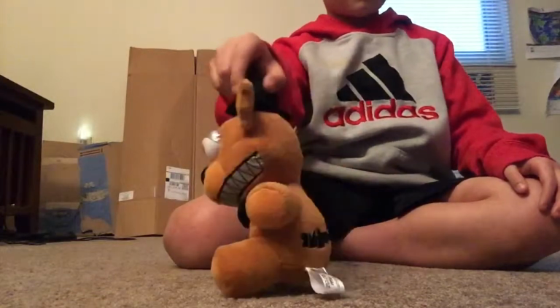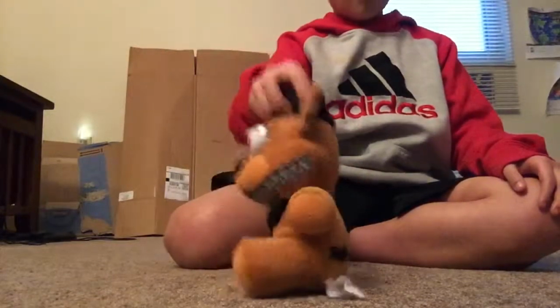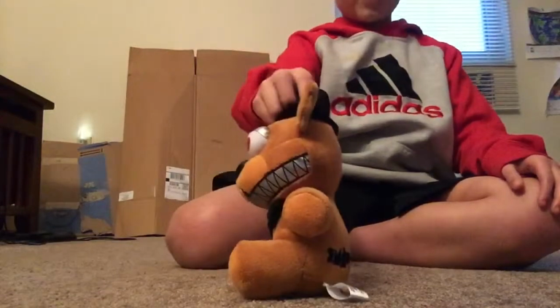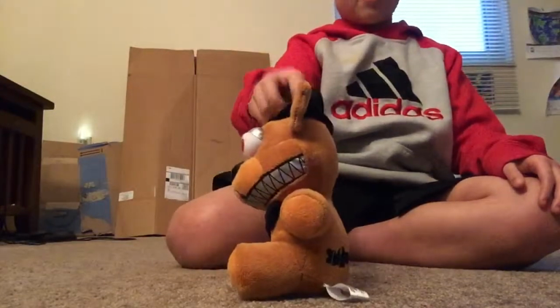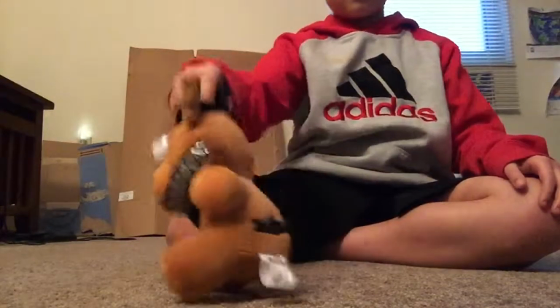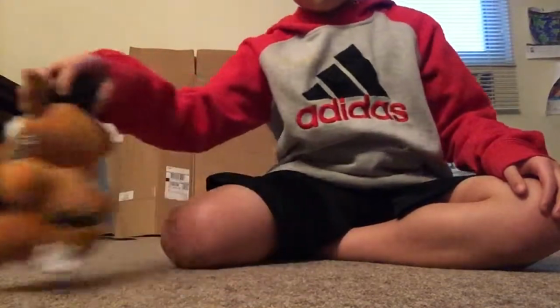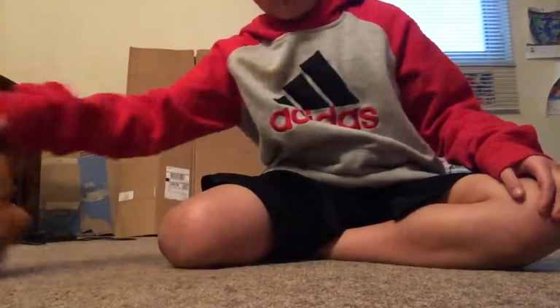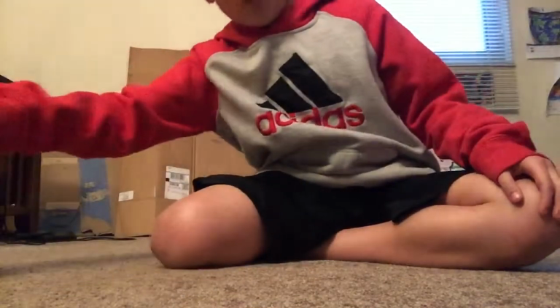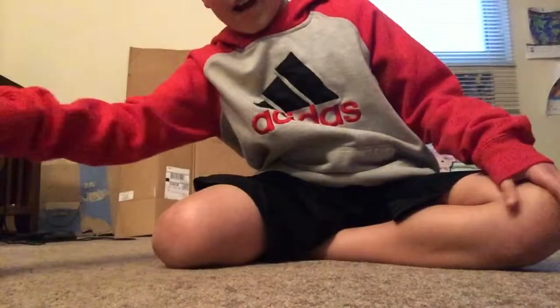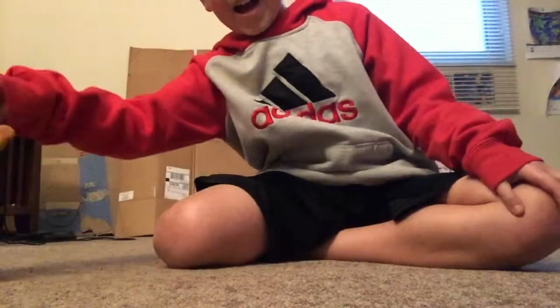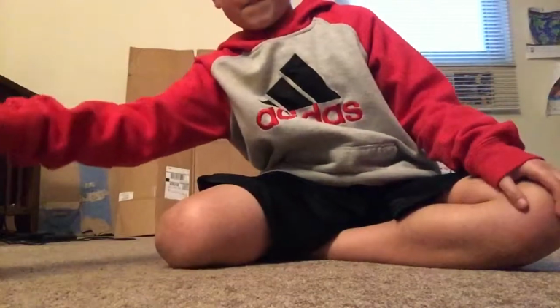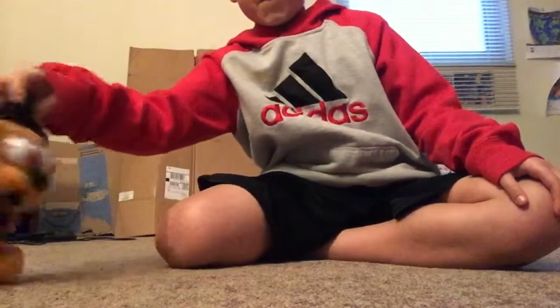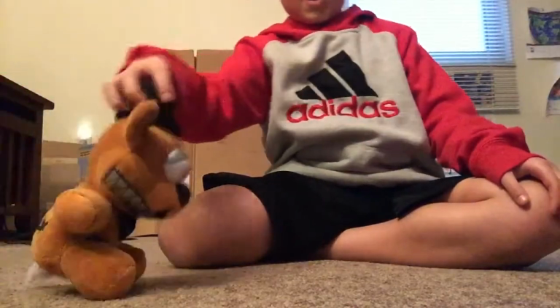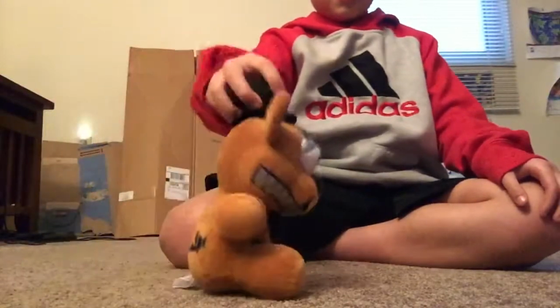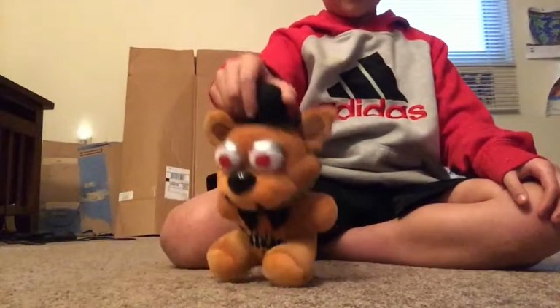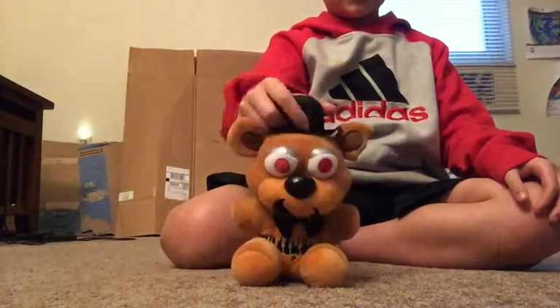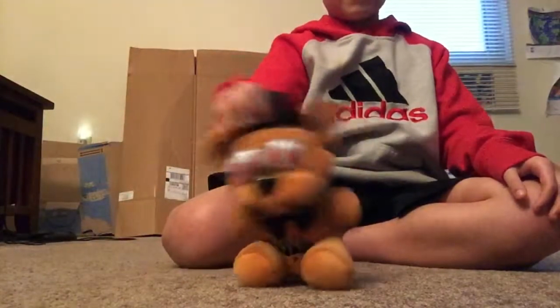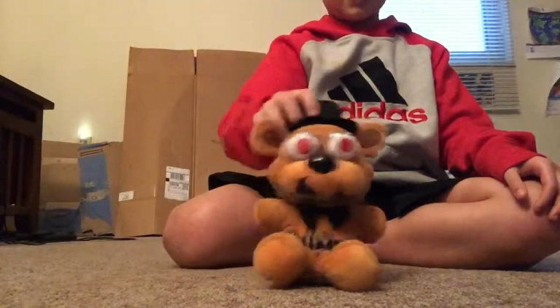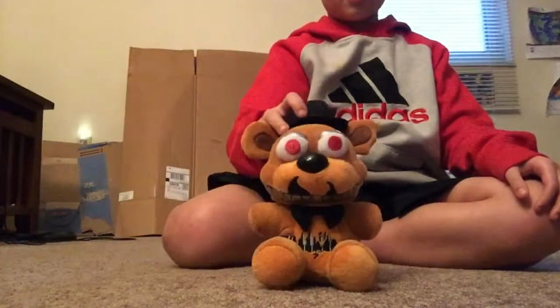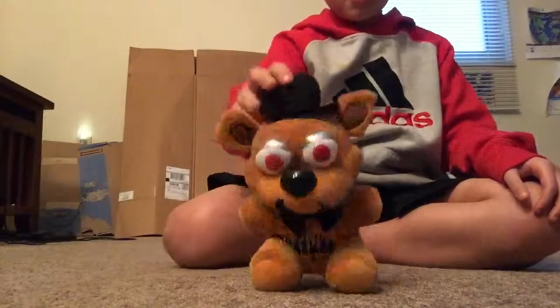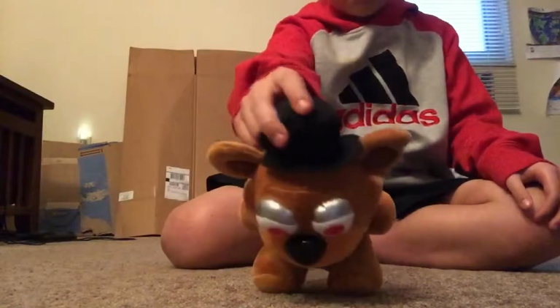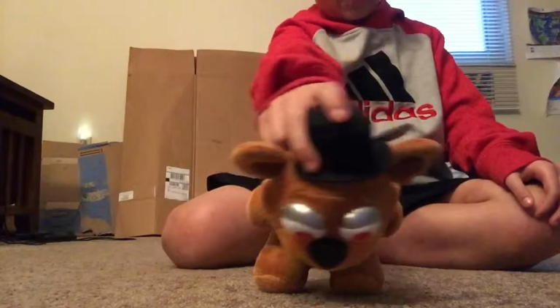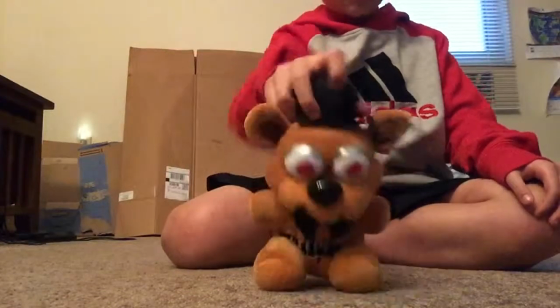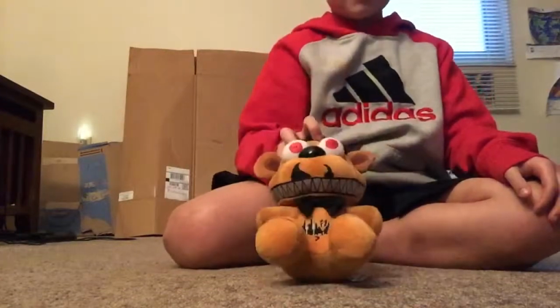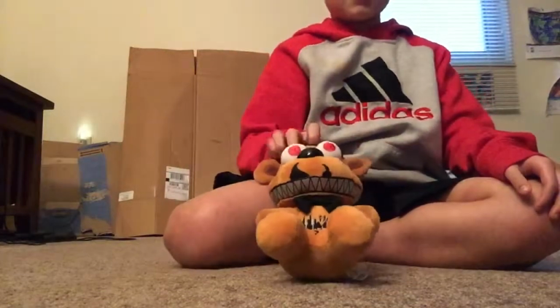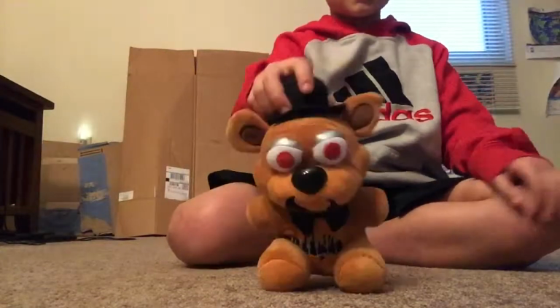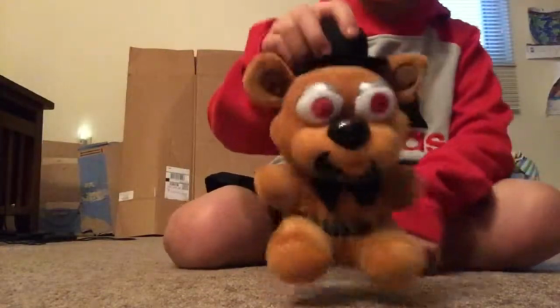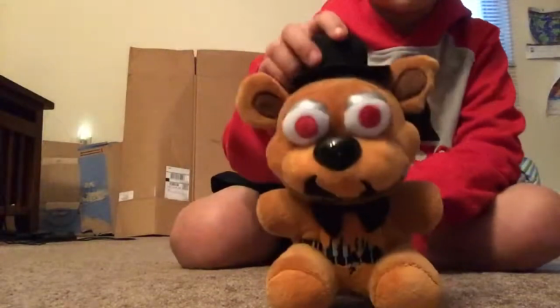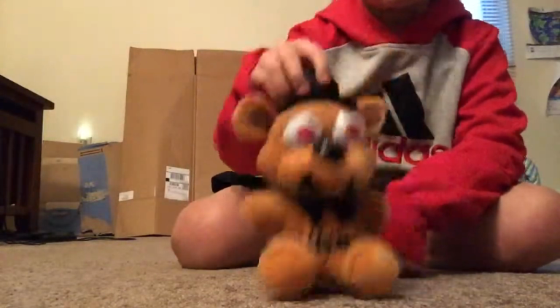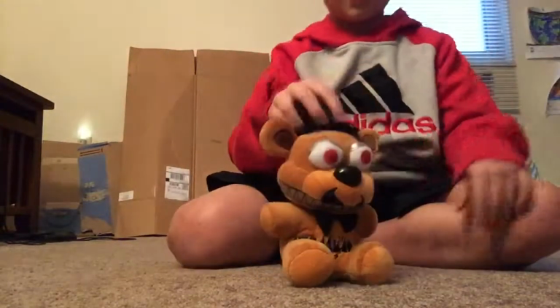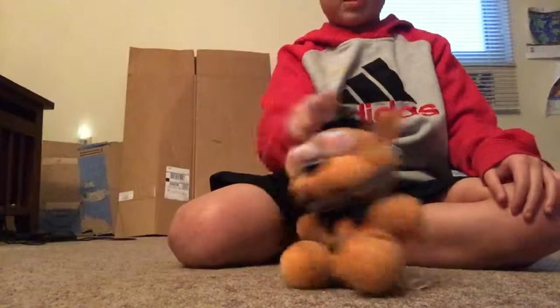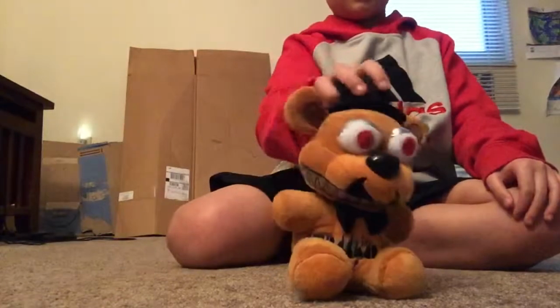Oh, there's a kid right now! See, I'm awesome. I'm very scary. Look at my silver eyes, look at my teeth. Yeah, I don't eat kids, but I scare them.